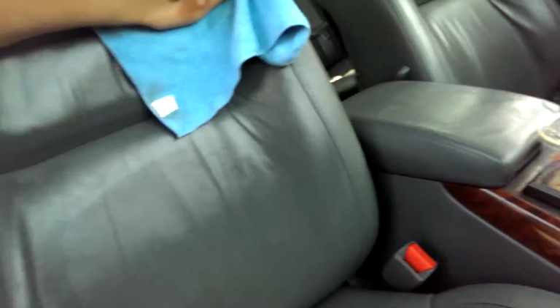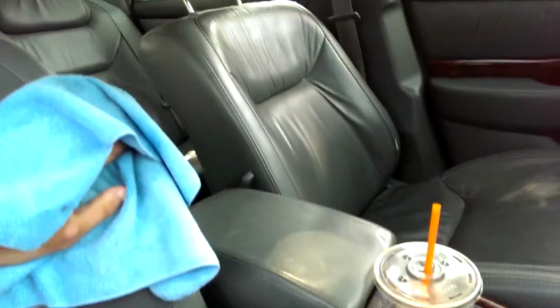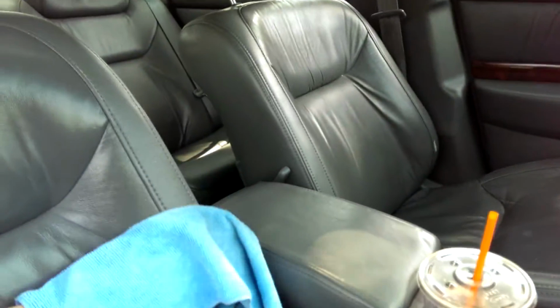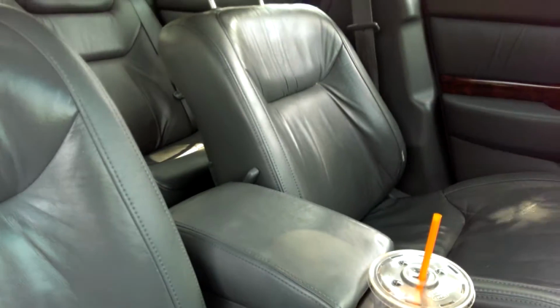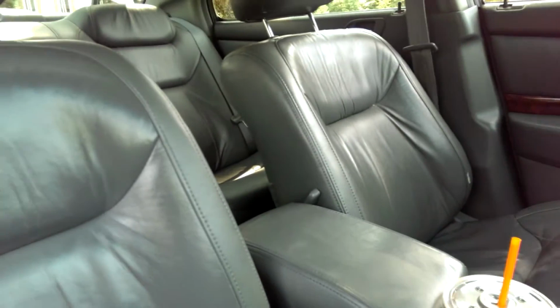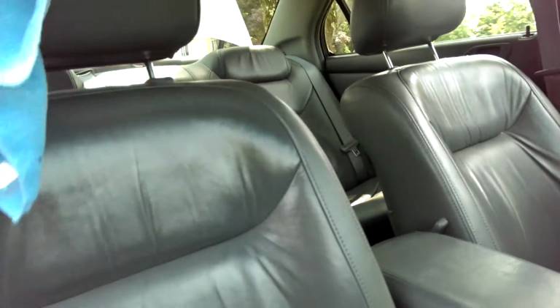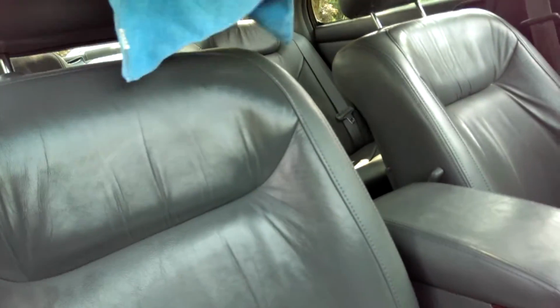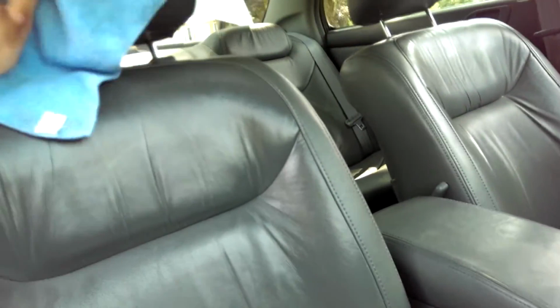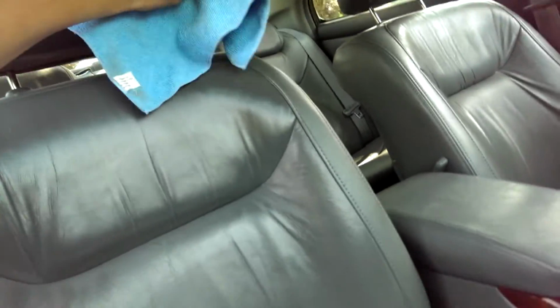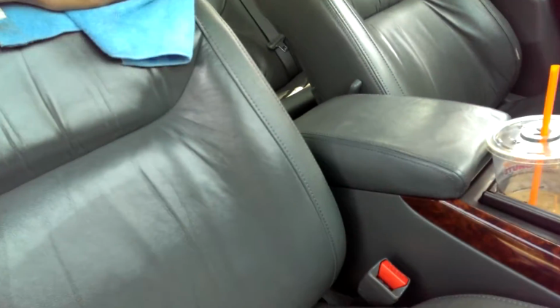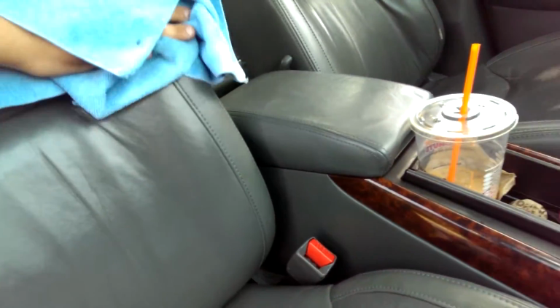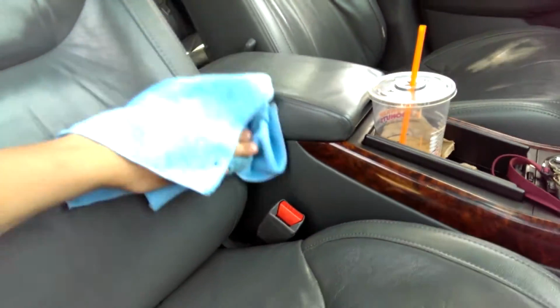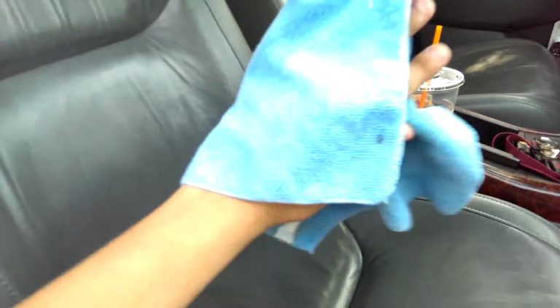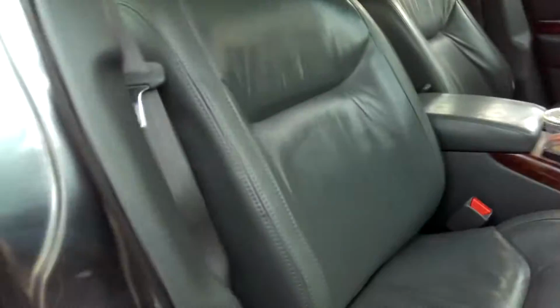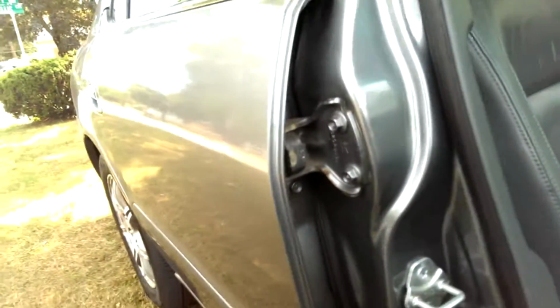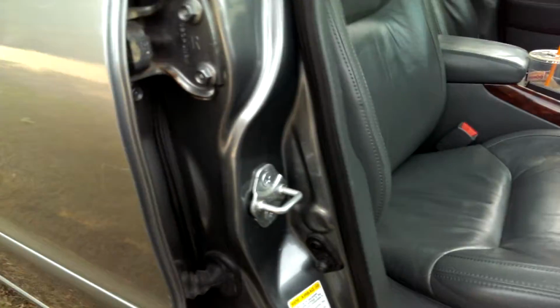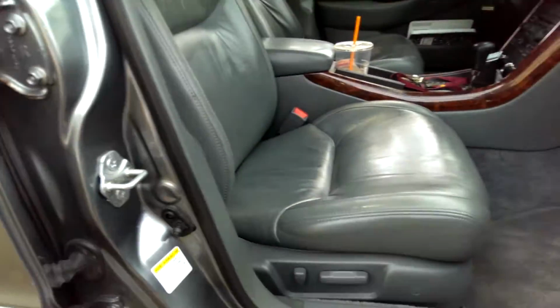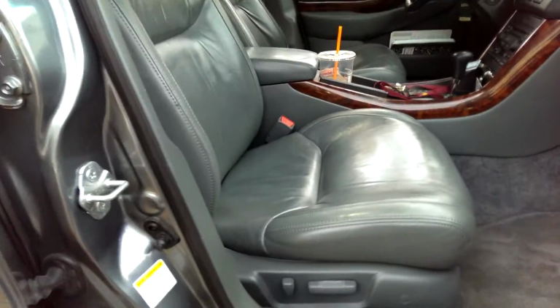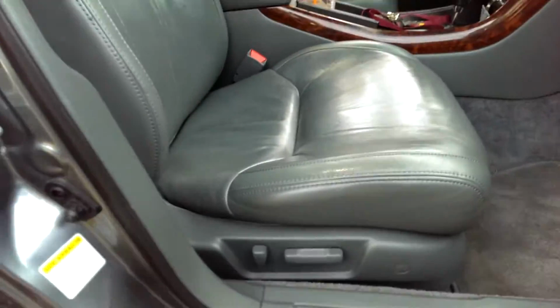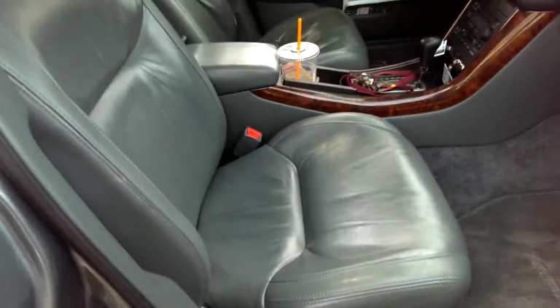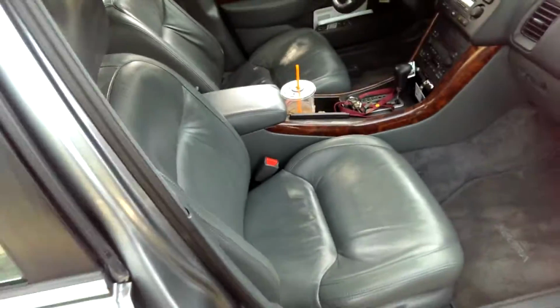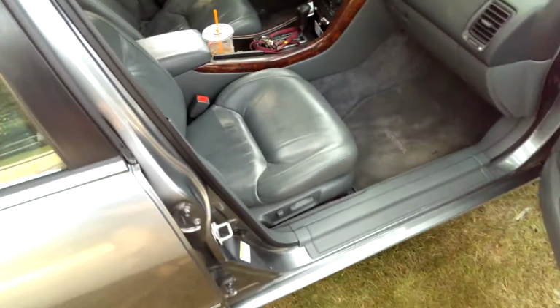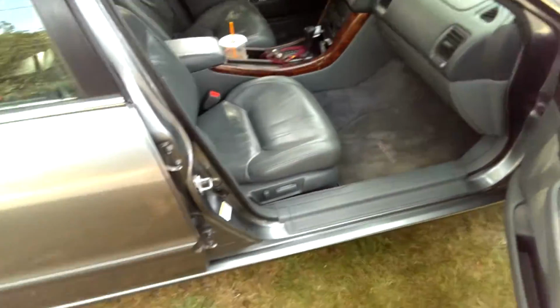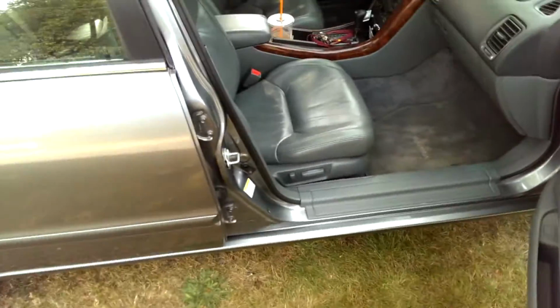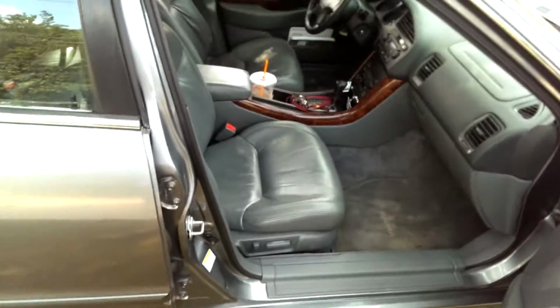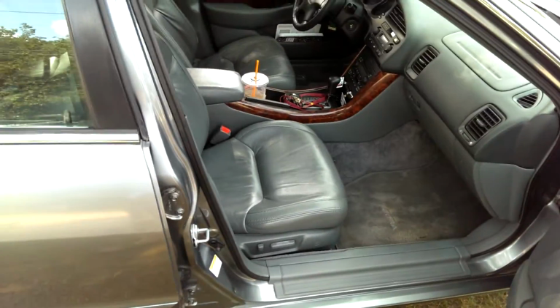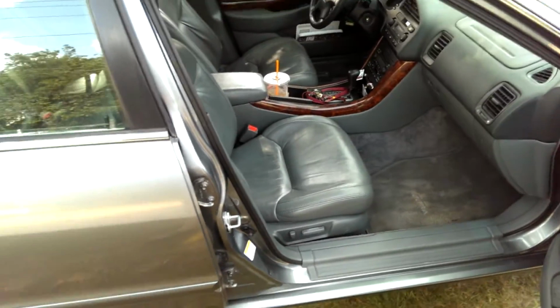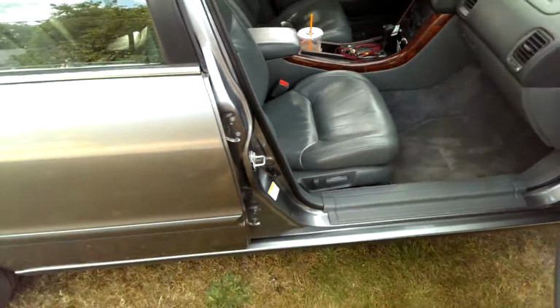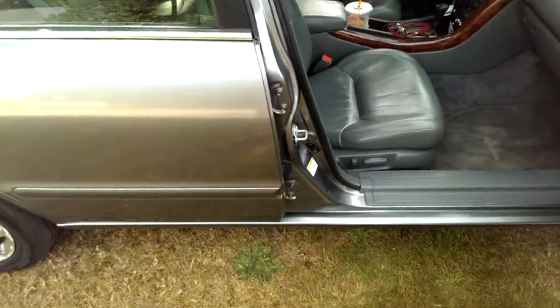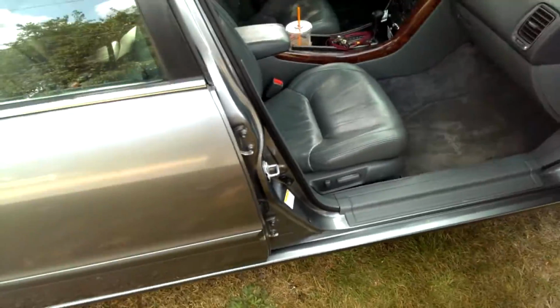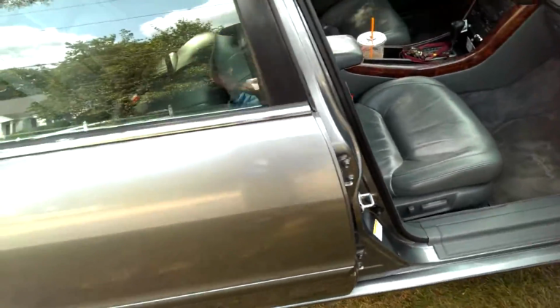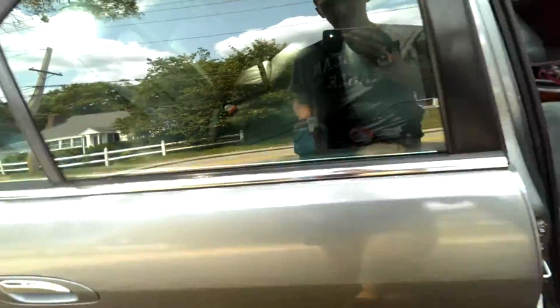I did my driver's seat a few times, and I'll bring the car into the sun to show you how that came out. You do want to let it sit for a minute, and then if there's some excess you want to dry it off.